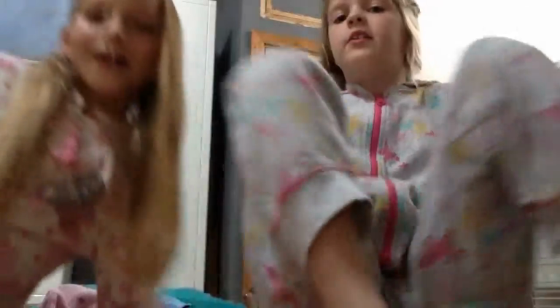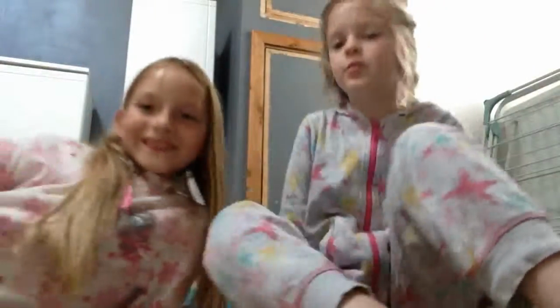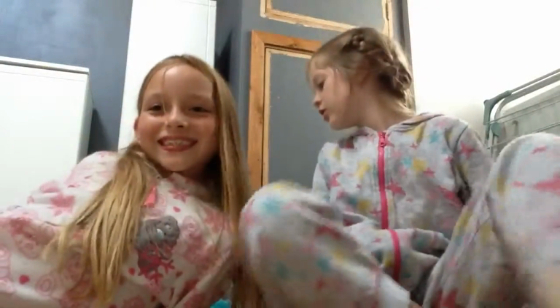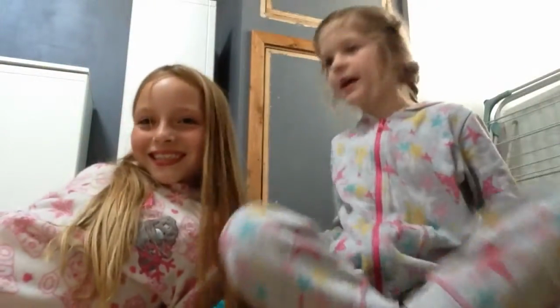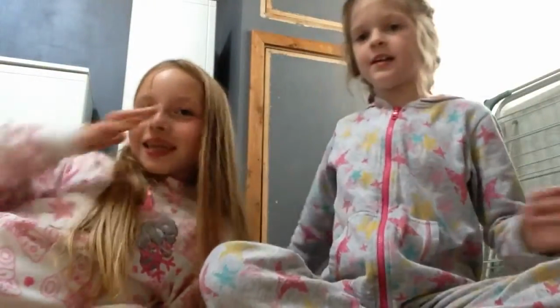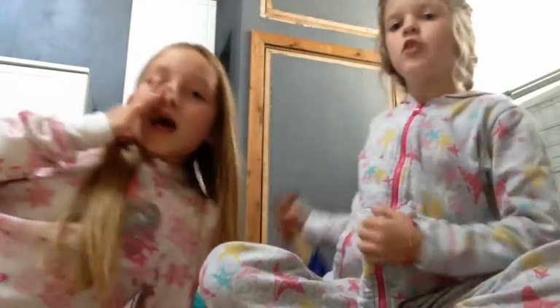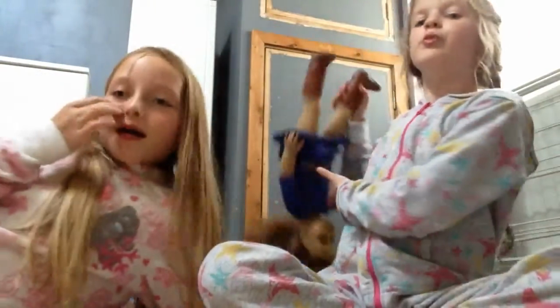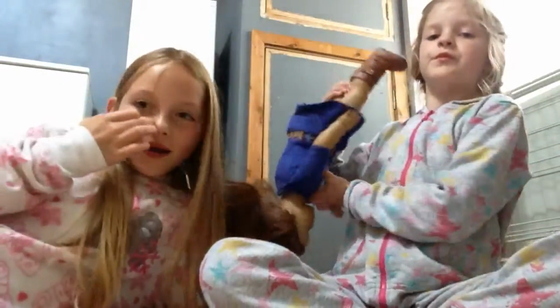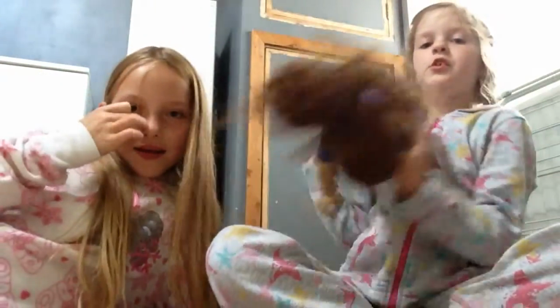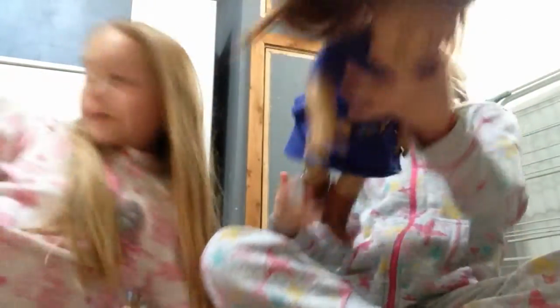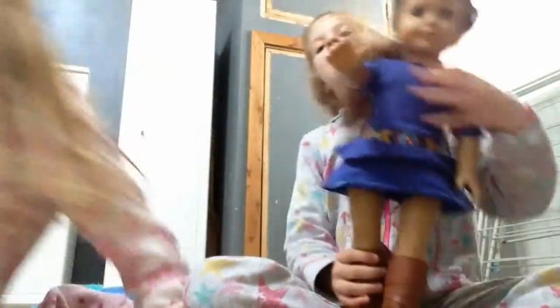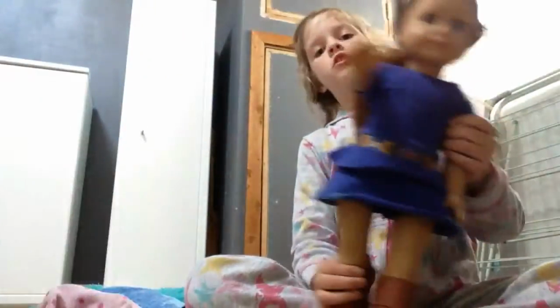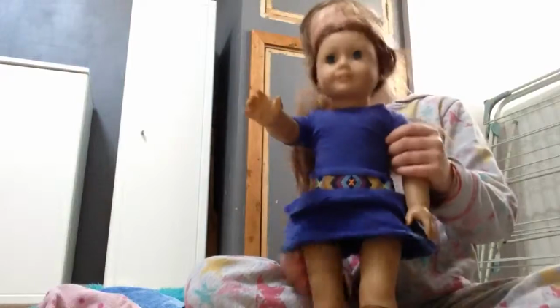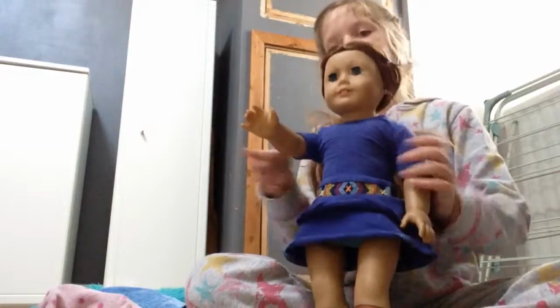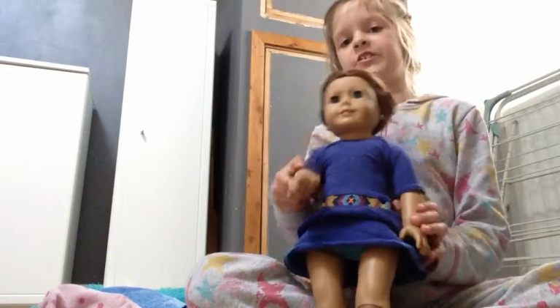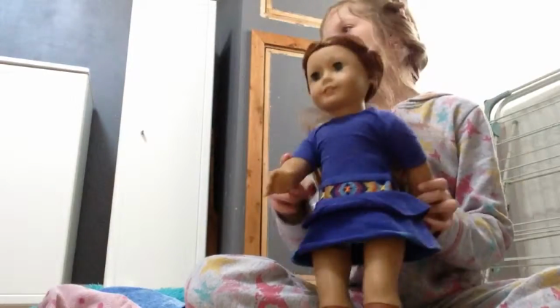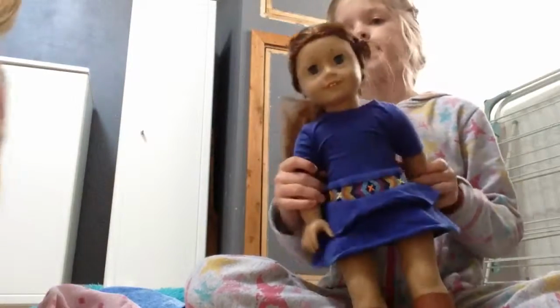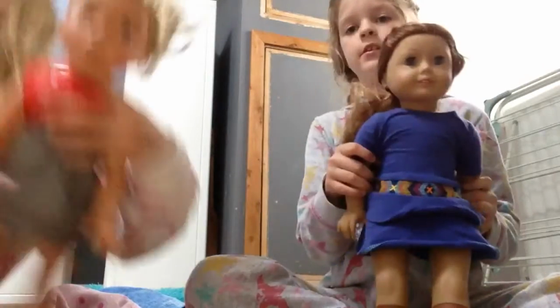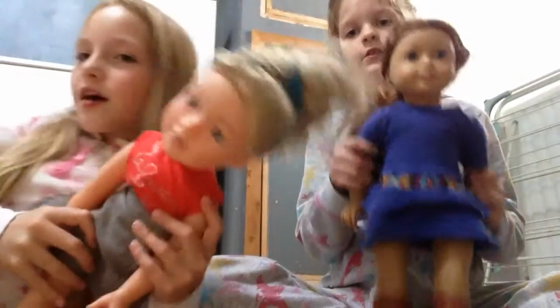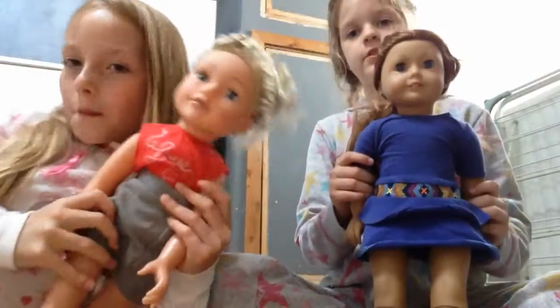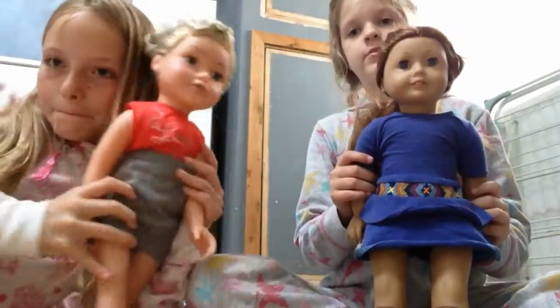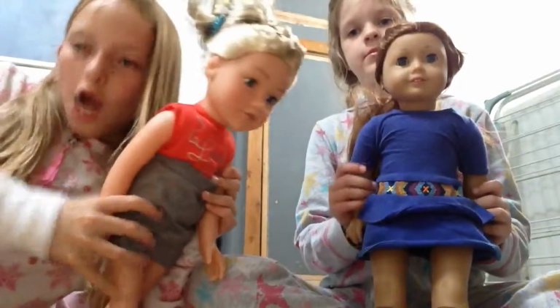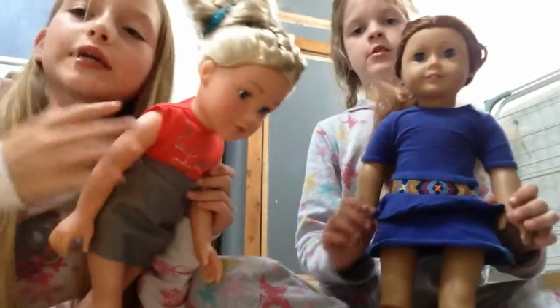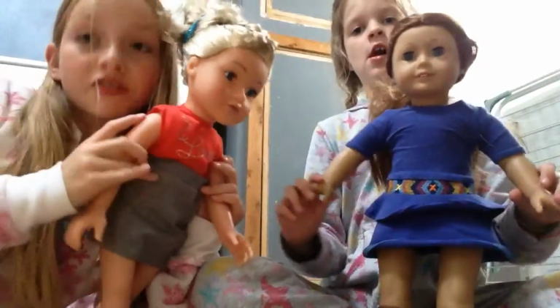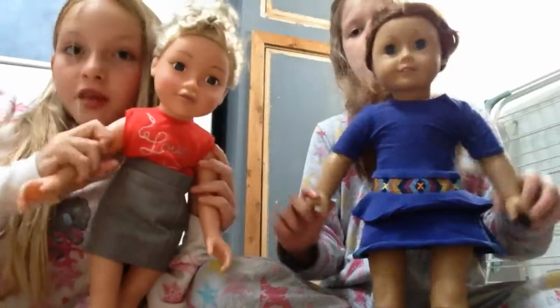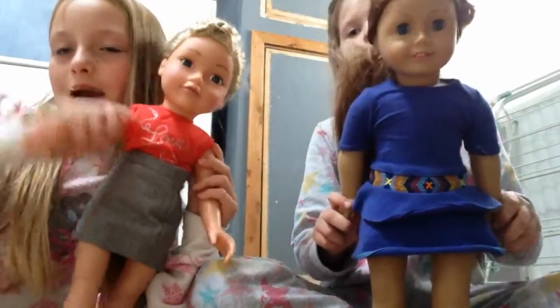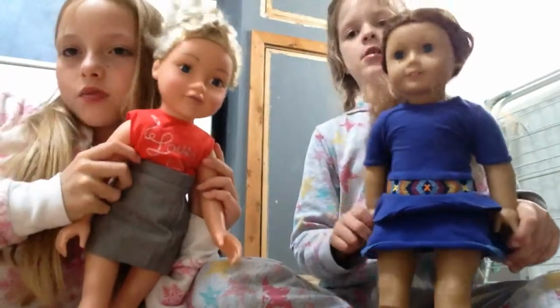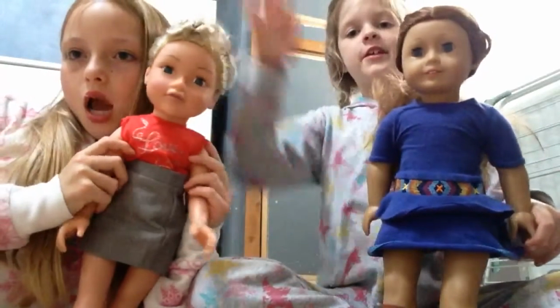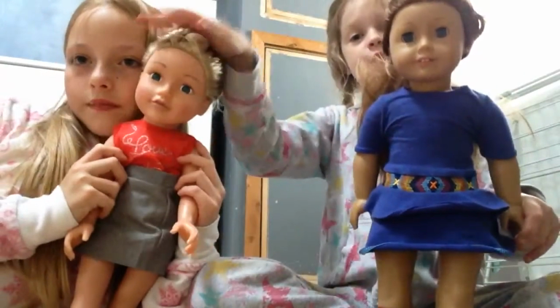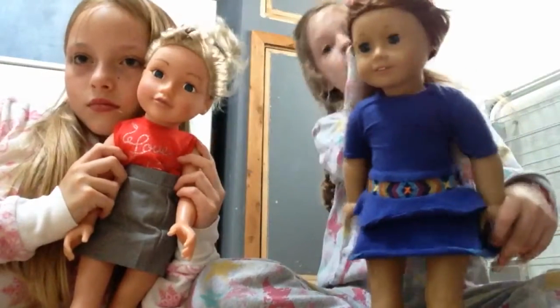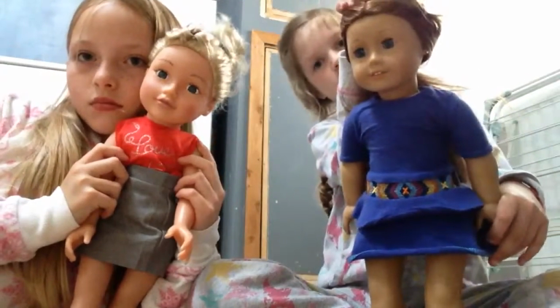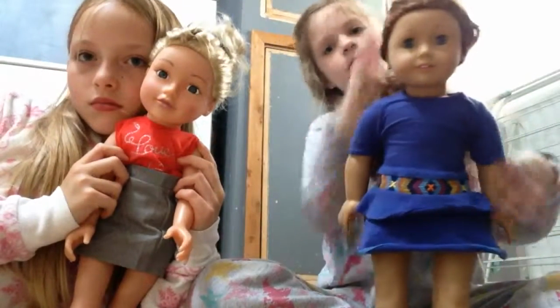Hello guys, we are going to be making rooms for our doll. I've got Sage here and I have got Bella. Her original name is Chelsea, but I renamed her. That's the only friend doll — mine's an American Girl doll.